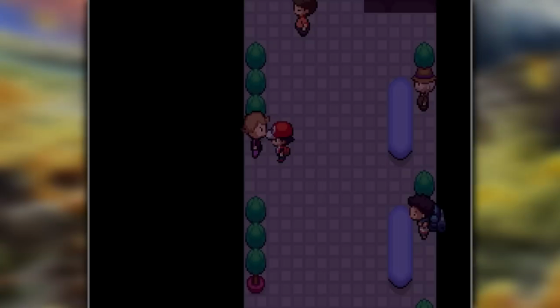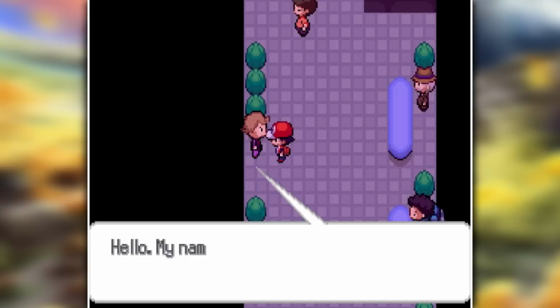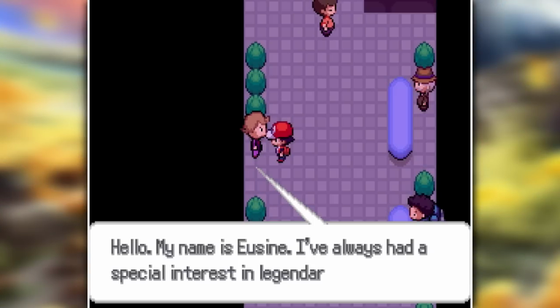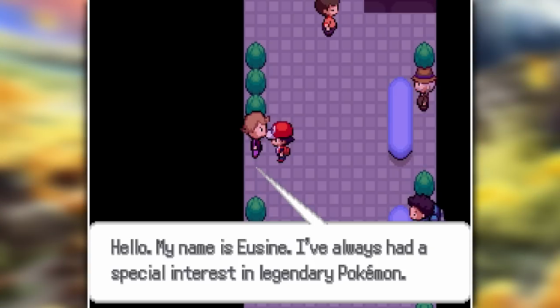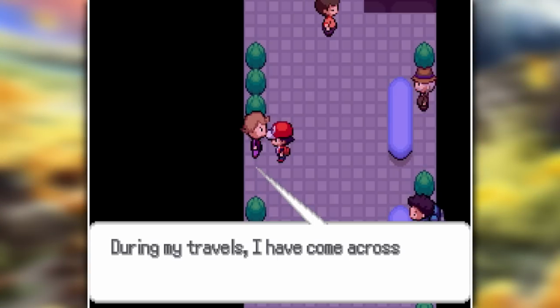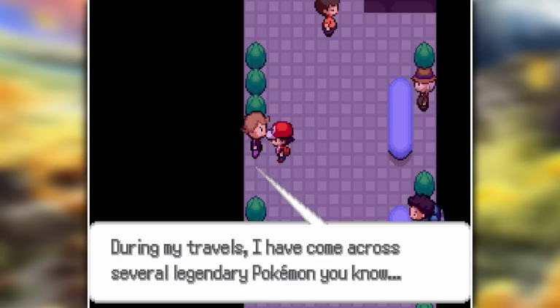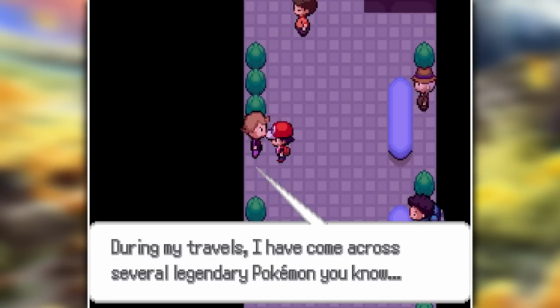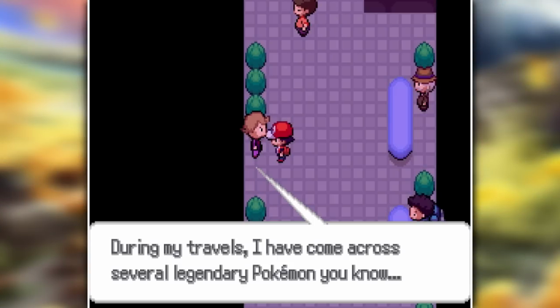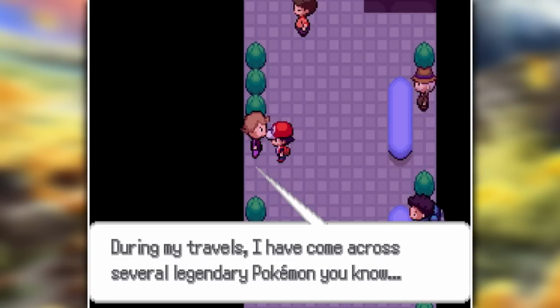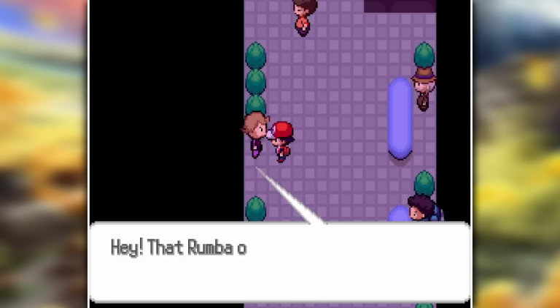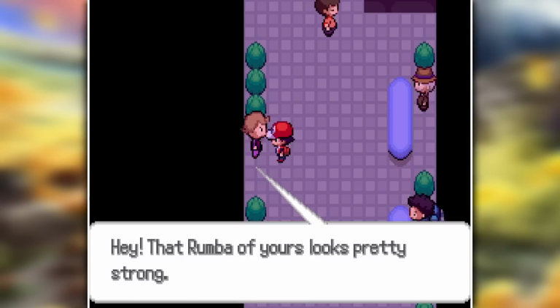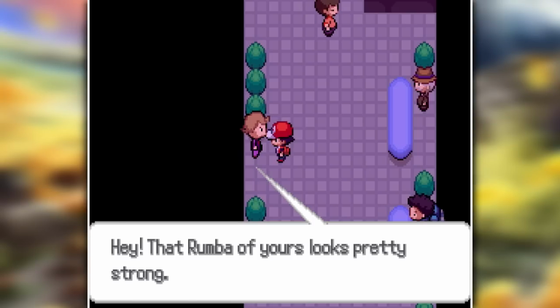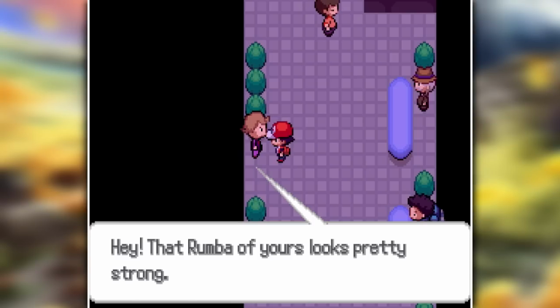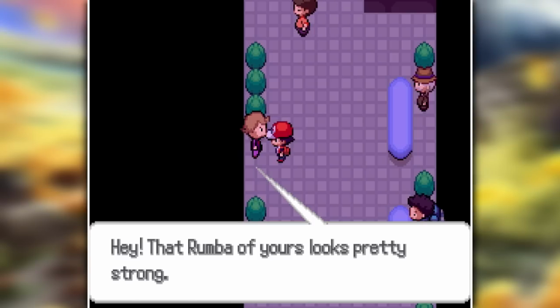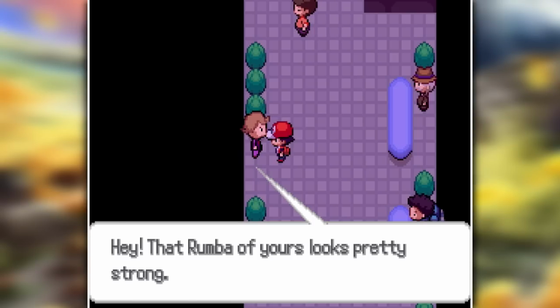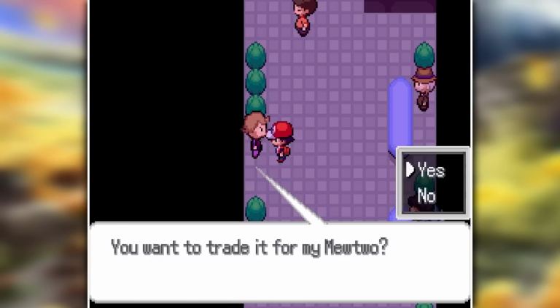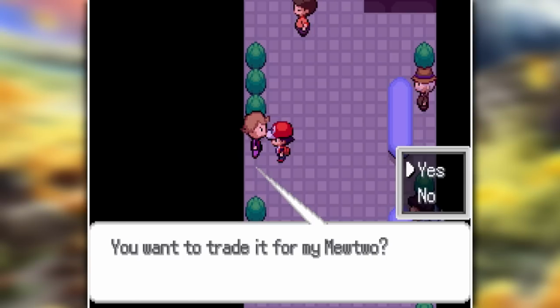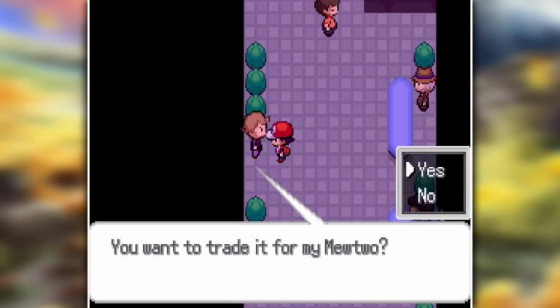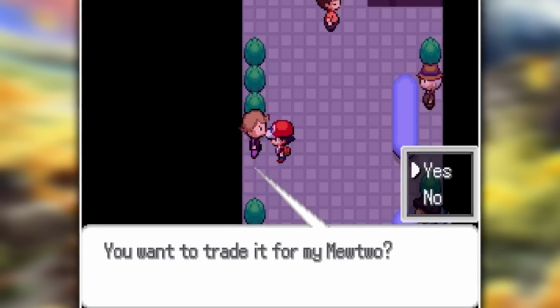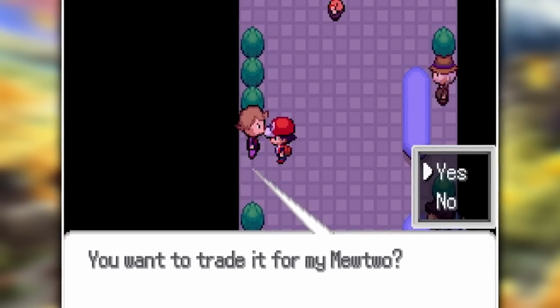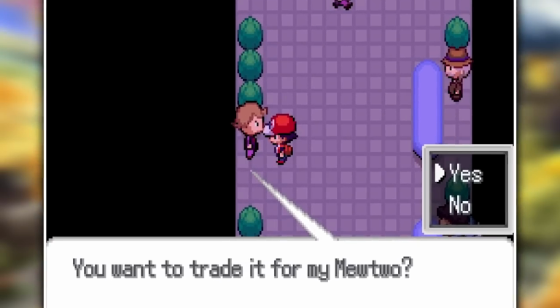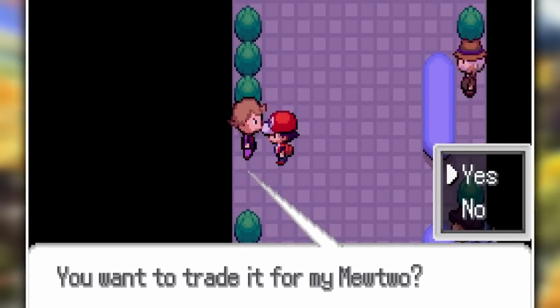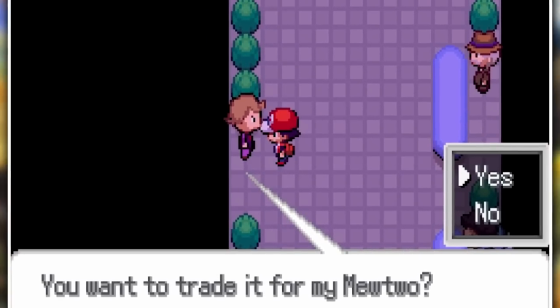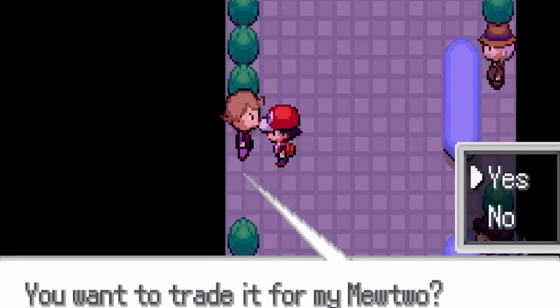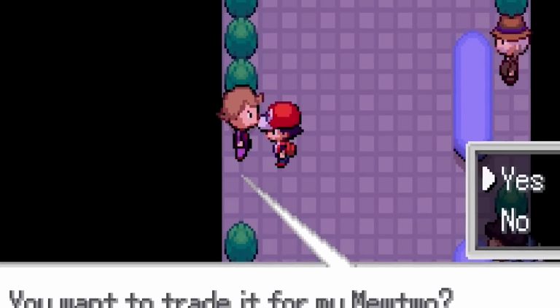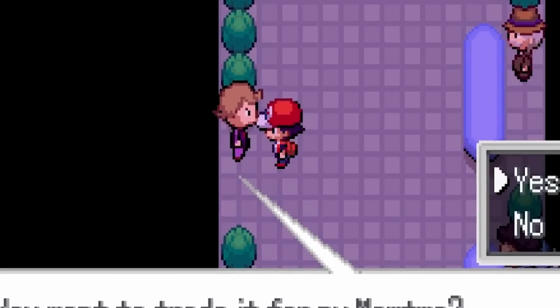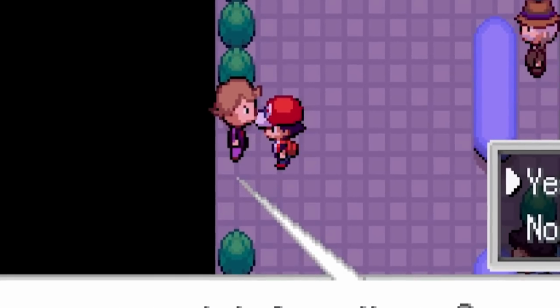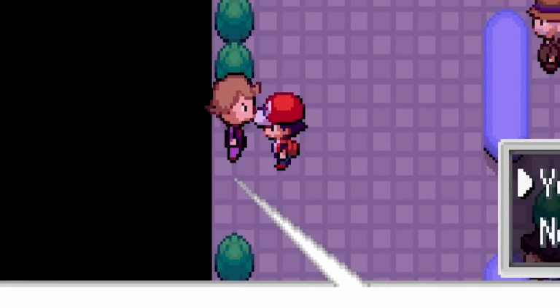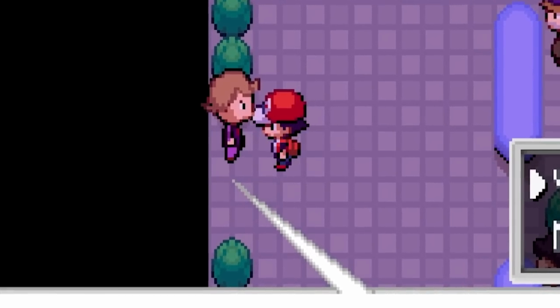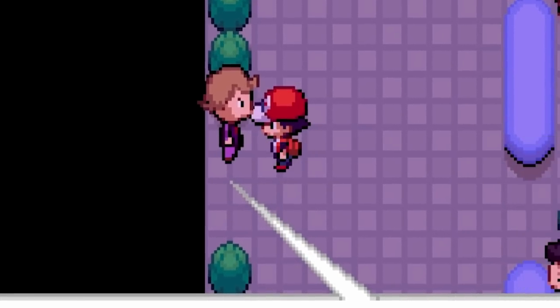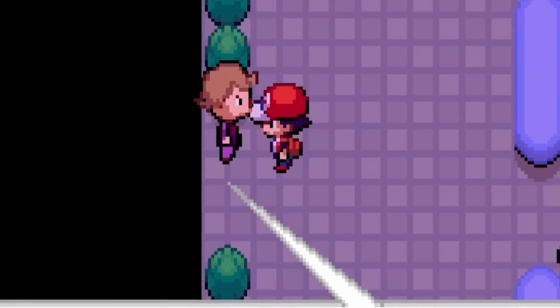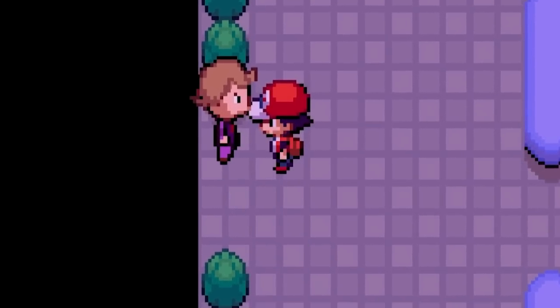I explored the city a little bit, and in the underground I found Yusine, who wanted to trade a legendary Pokemon with me — namely a Mewtwo. But I didn't trust him, because he didn't even manage to capture Suicune, so why would he have a Mewtwo? So I just left him alone.